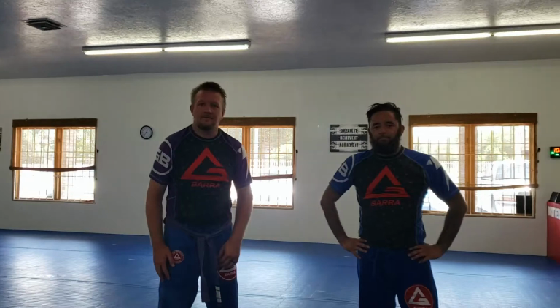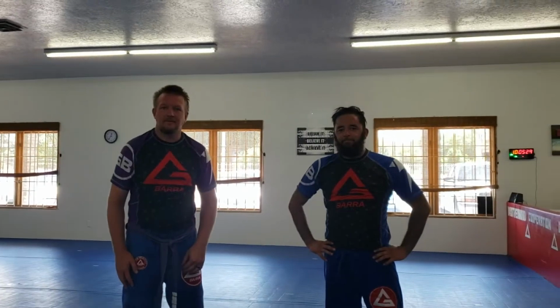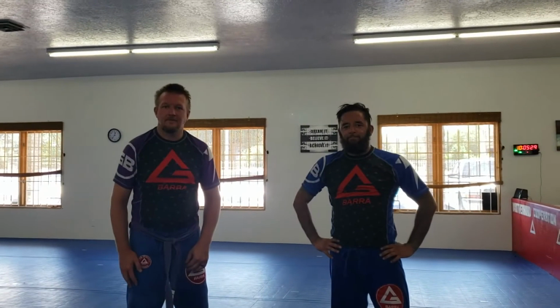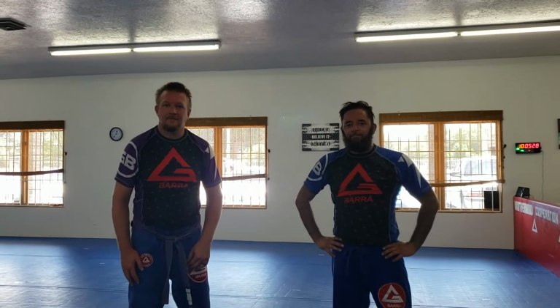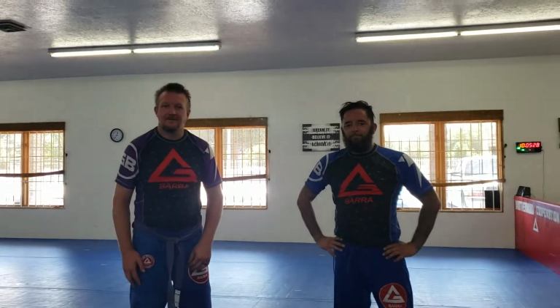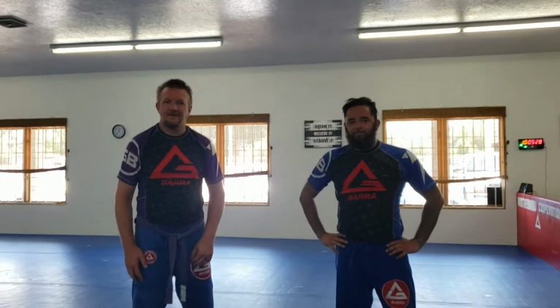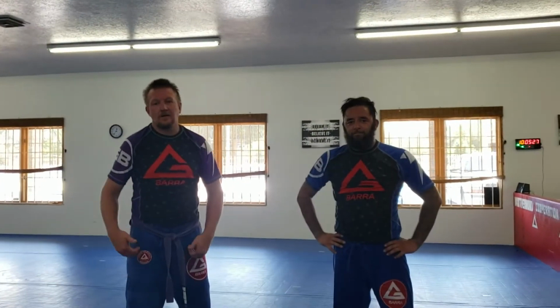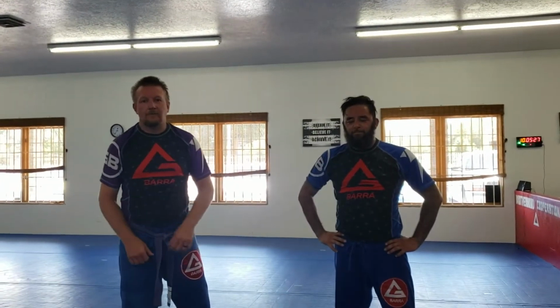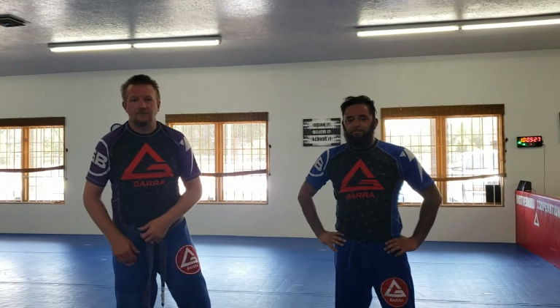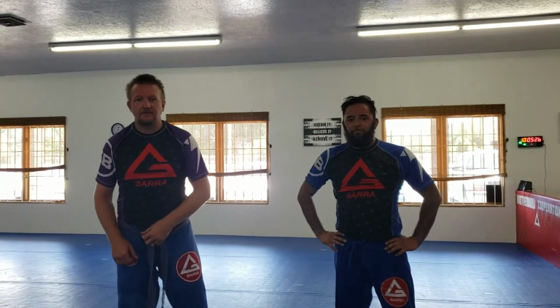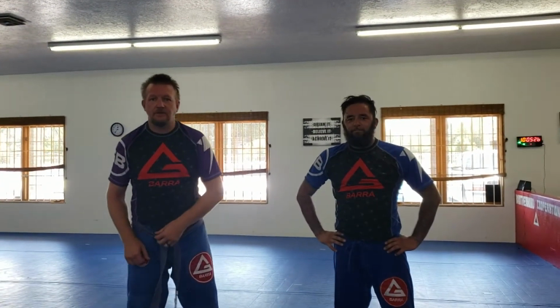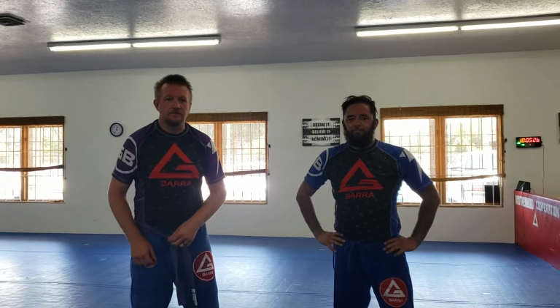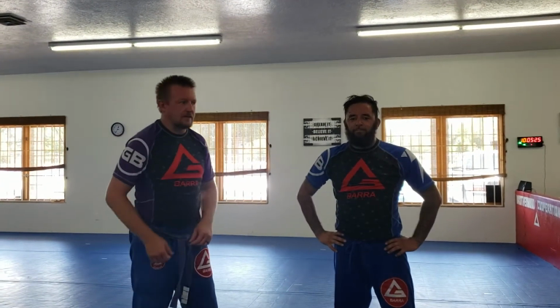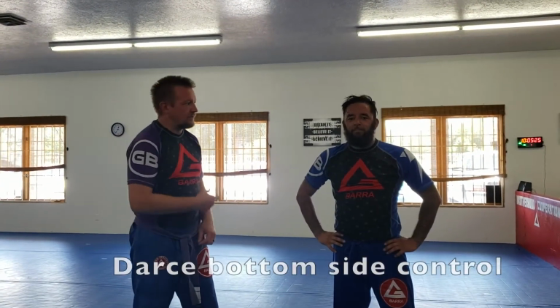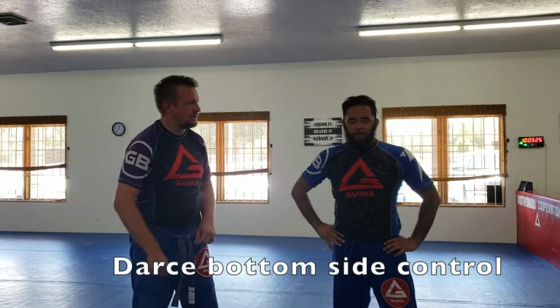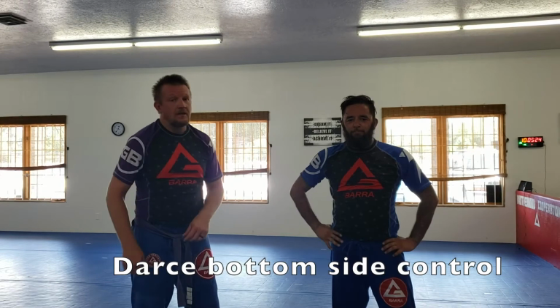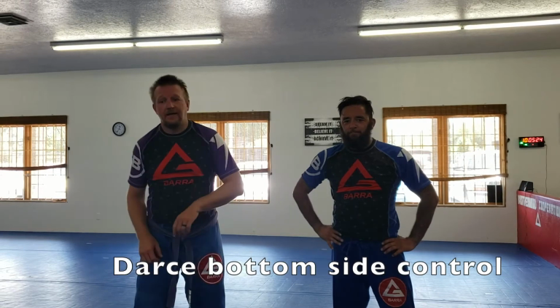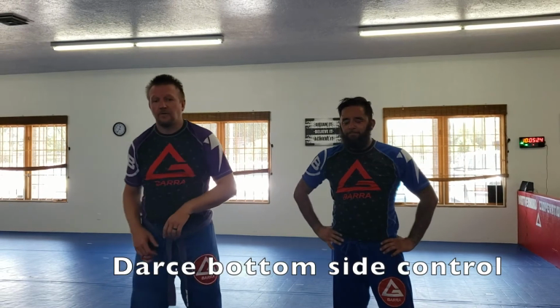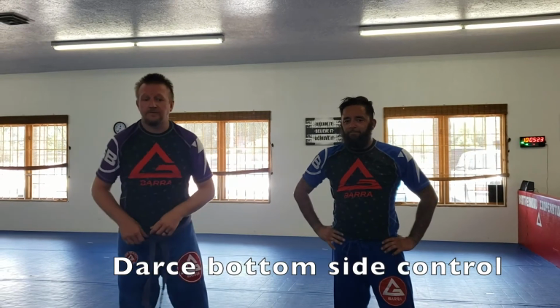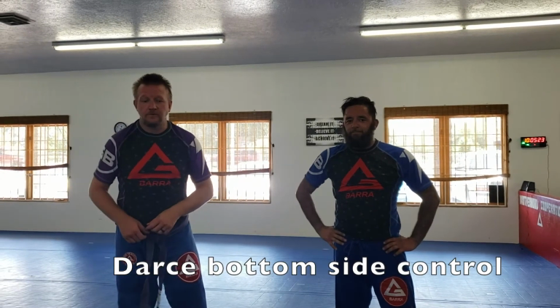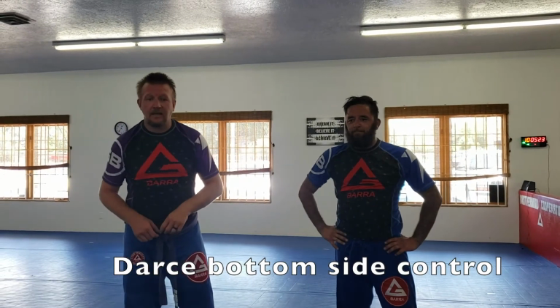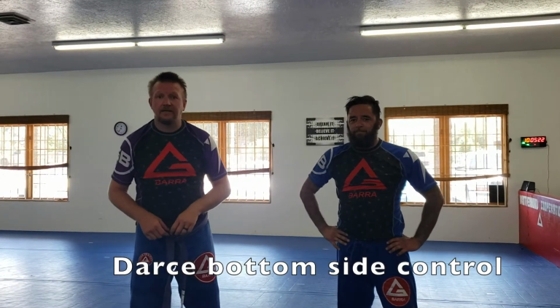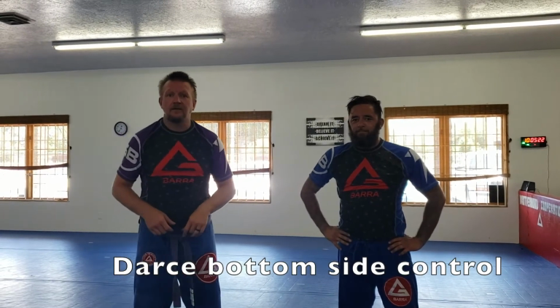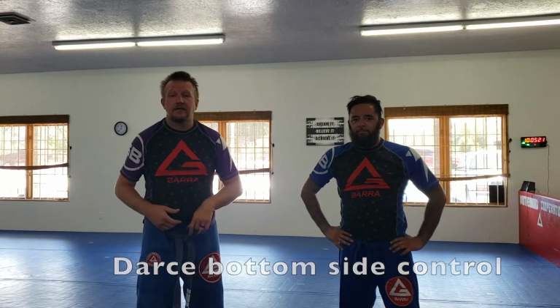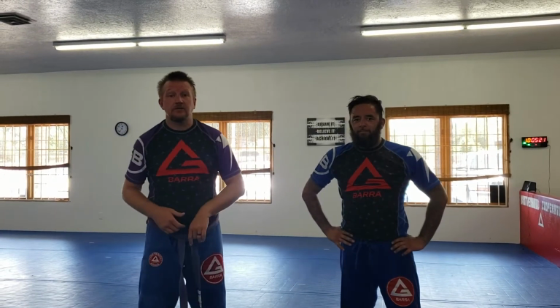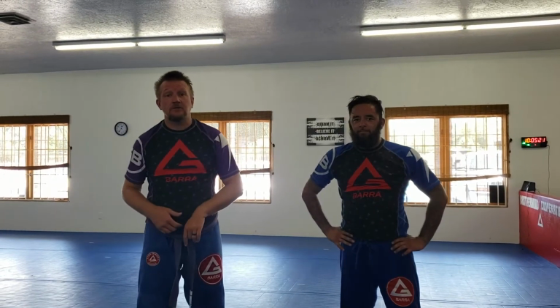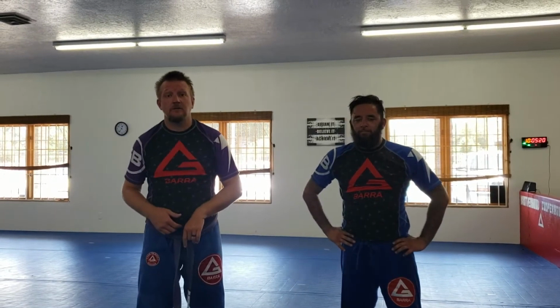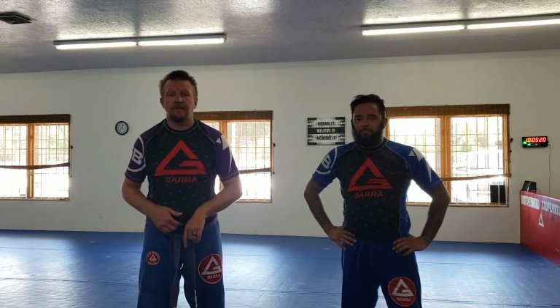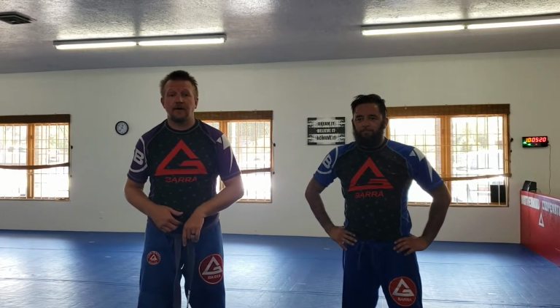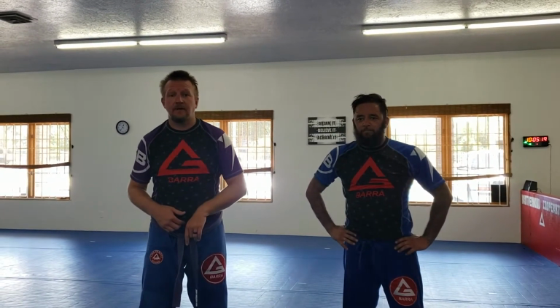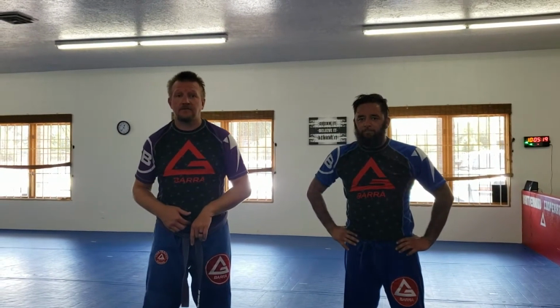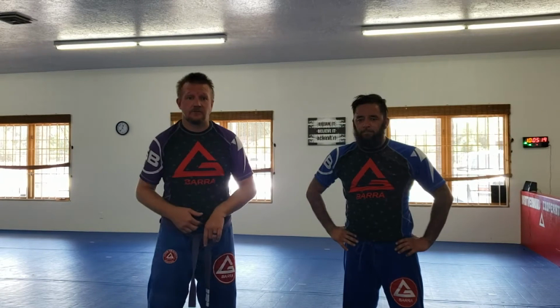Alright, I'm Coach Matt at GB. We're going to be dealing with catching a darce from the bottom of side control.